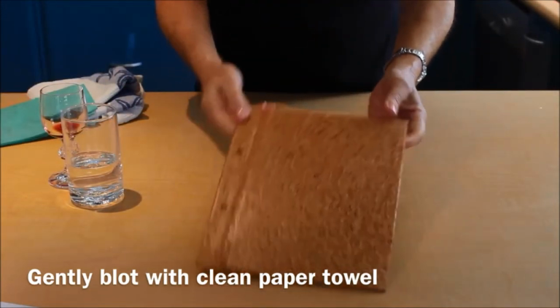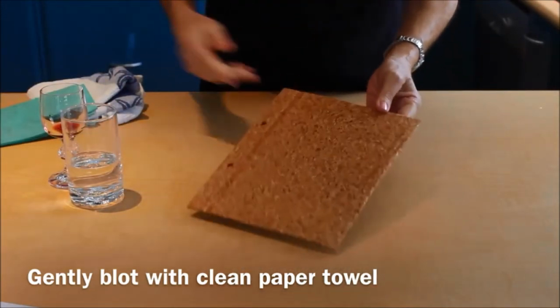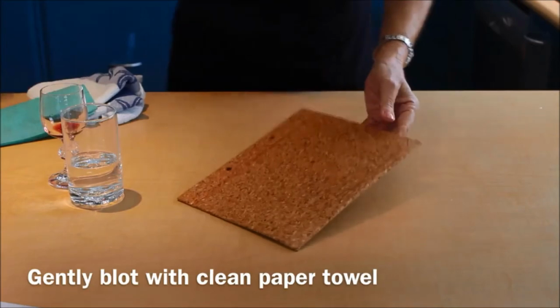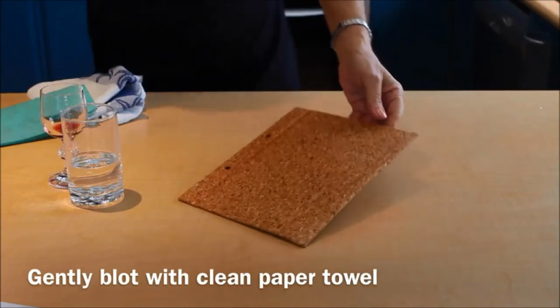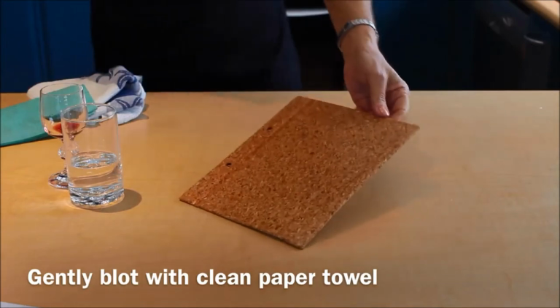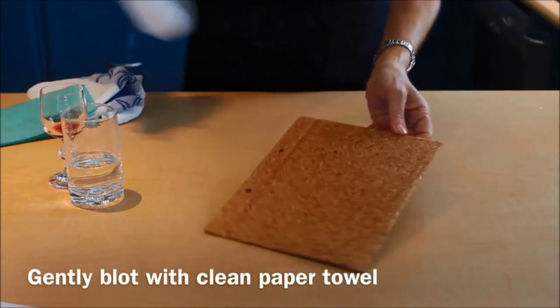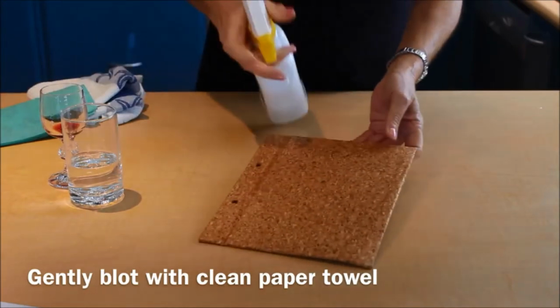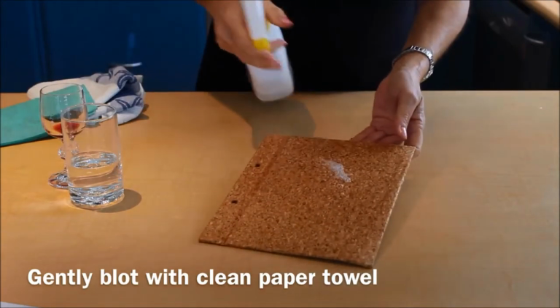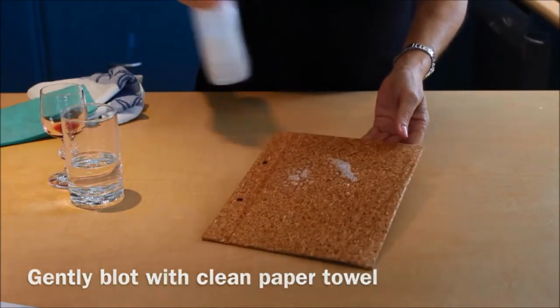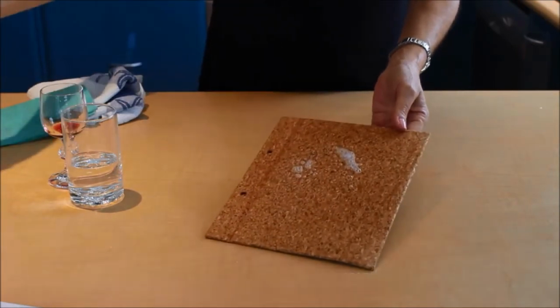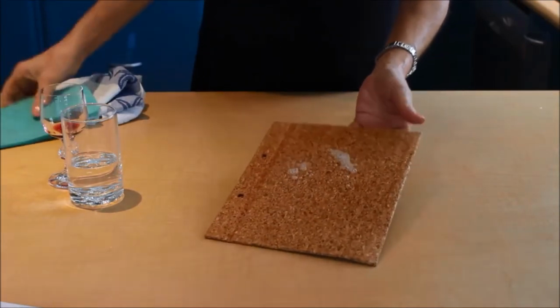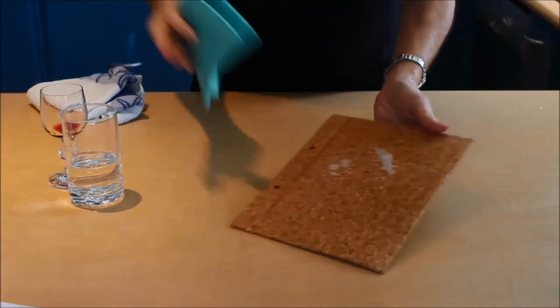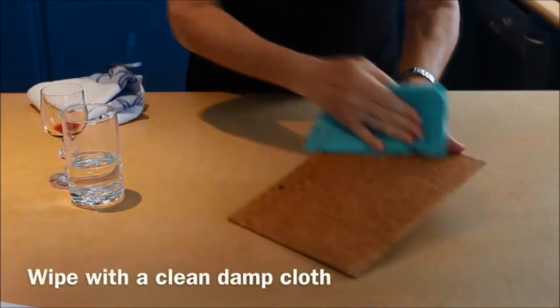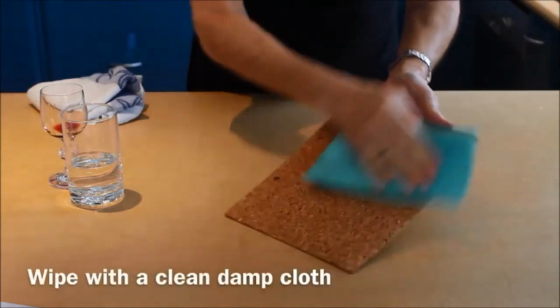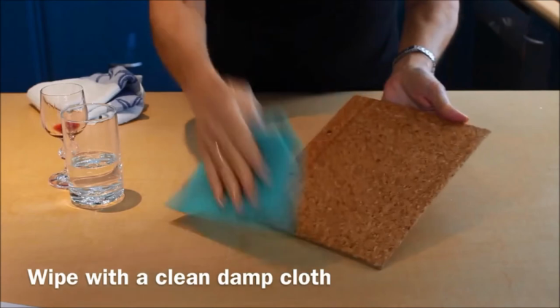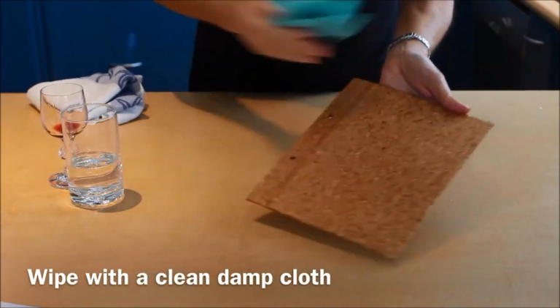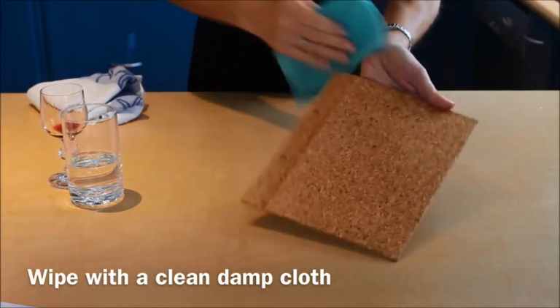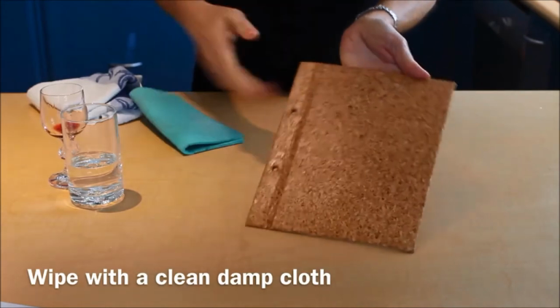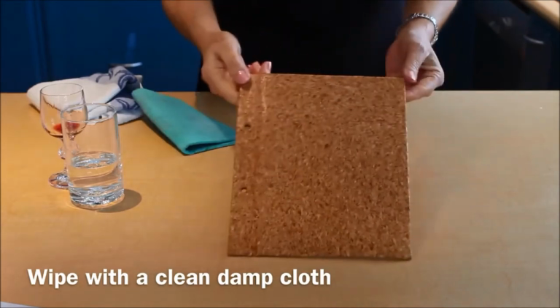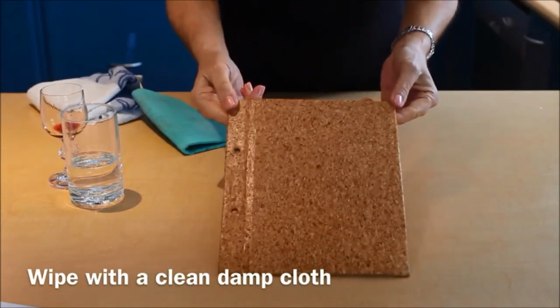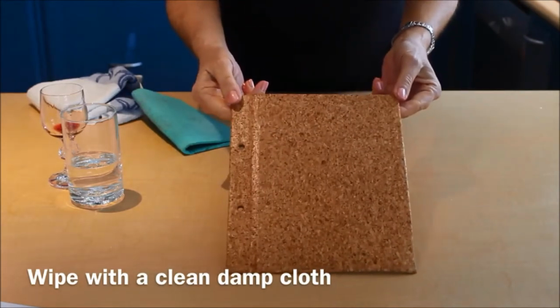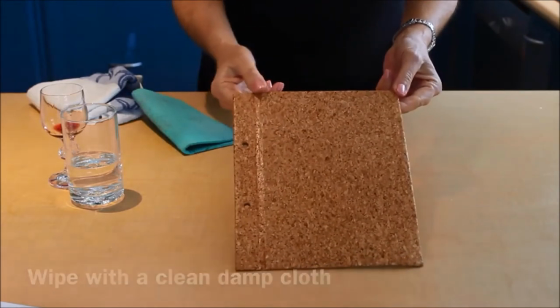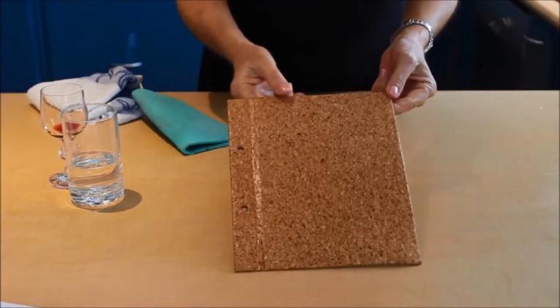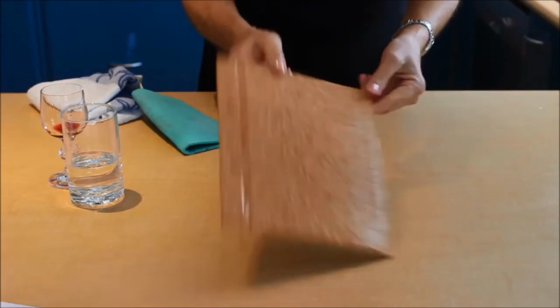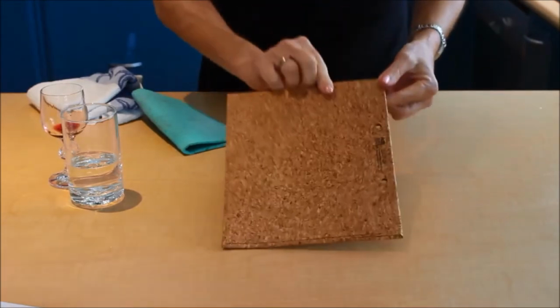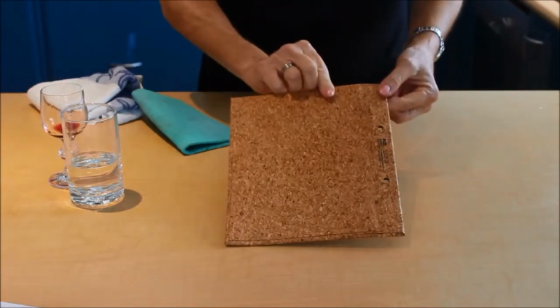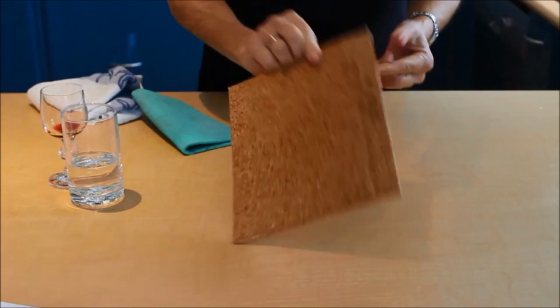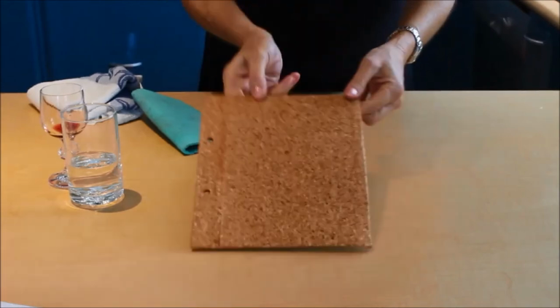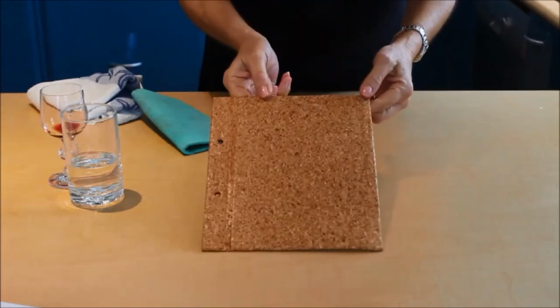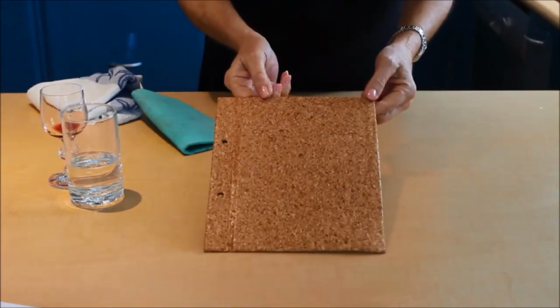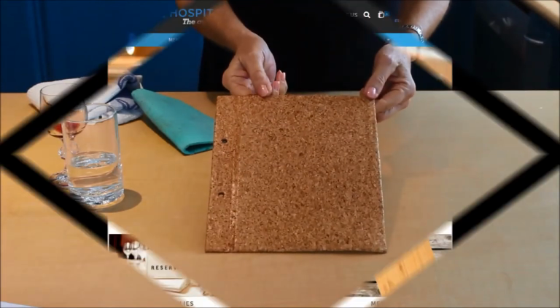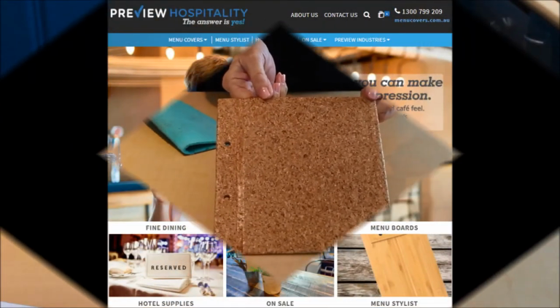You can also even spray them with a little bit of spray and wipe, and just wipe that clean. So as you can see, a really versatile cover, and one that is super easy to keep clean.